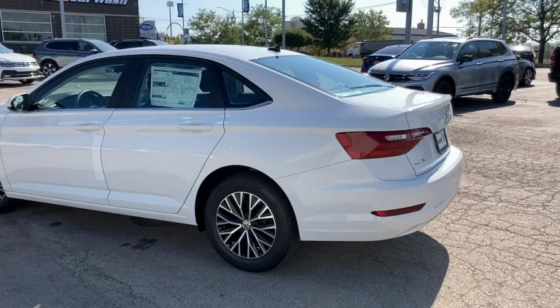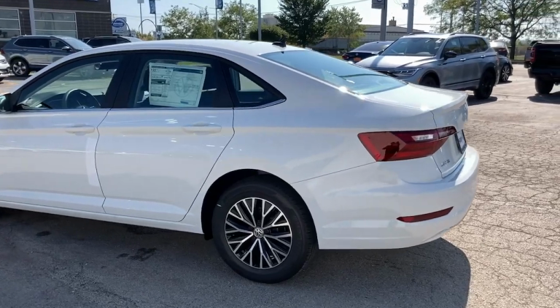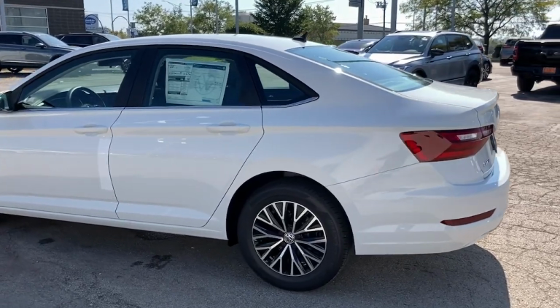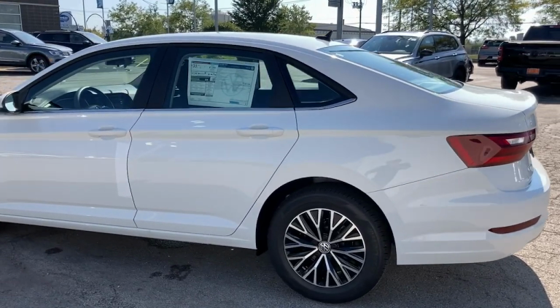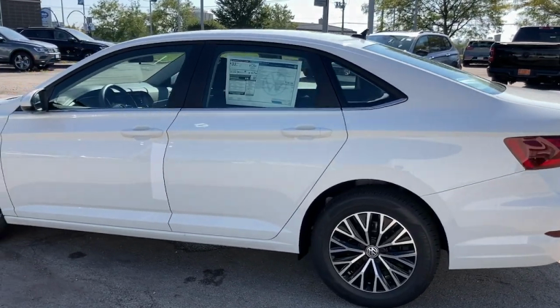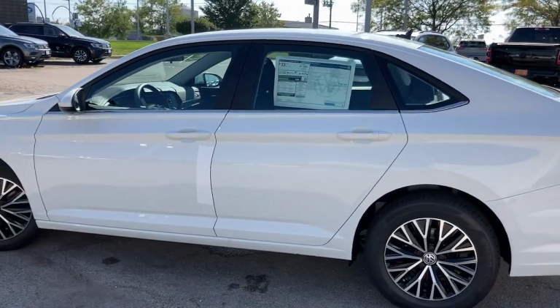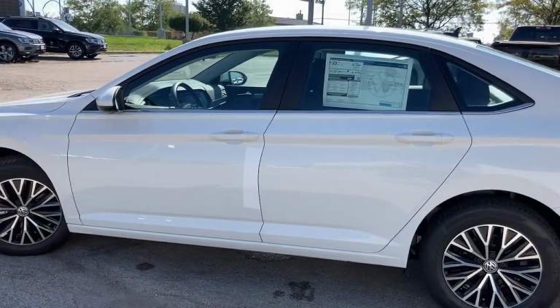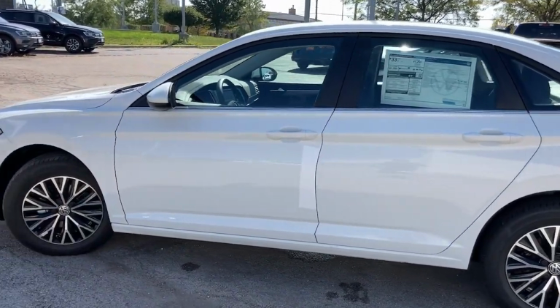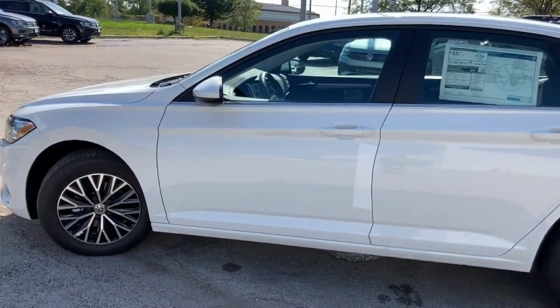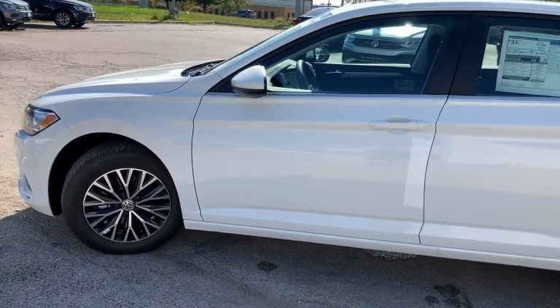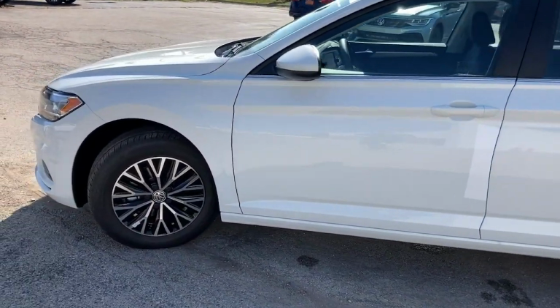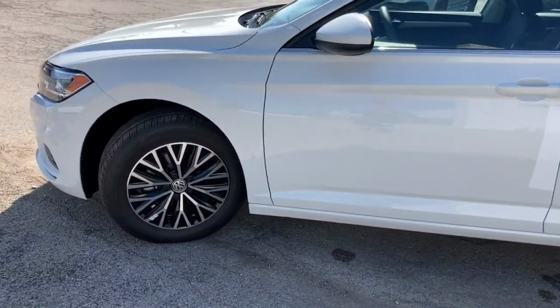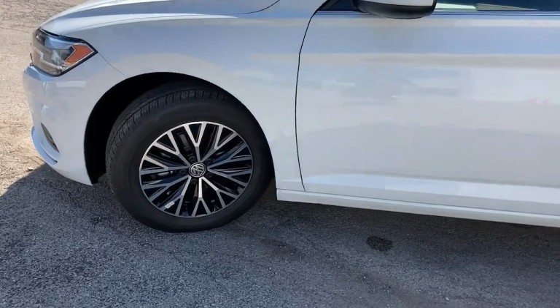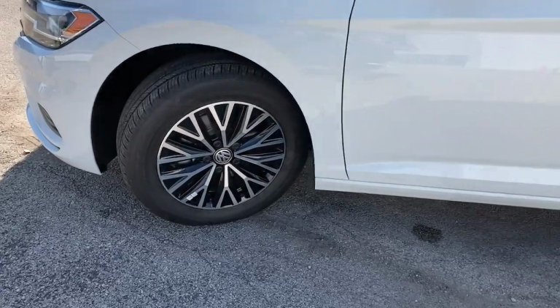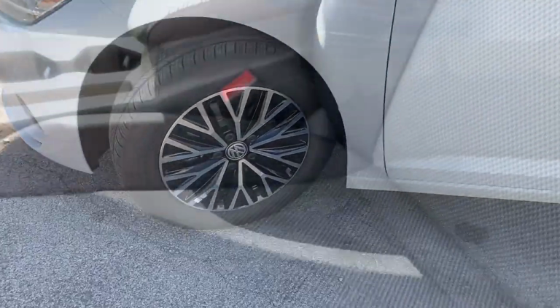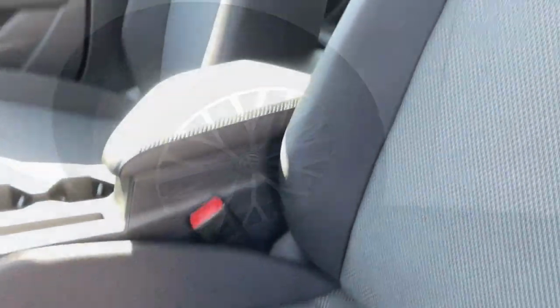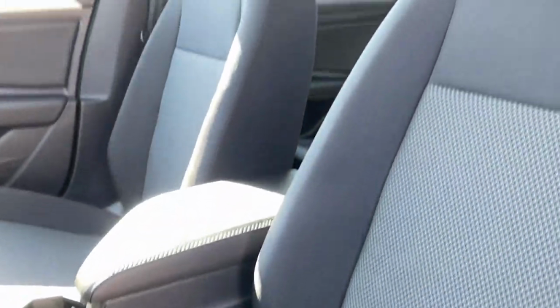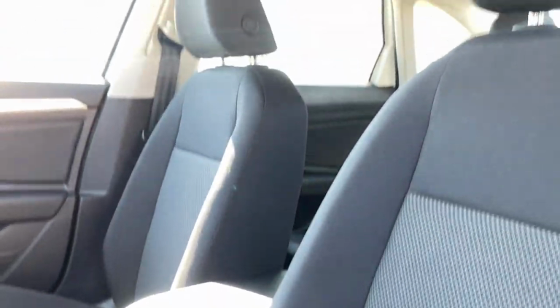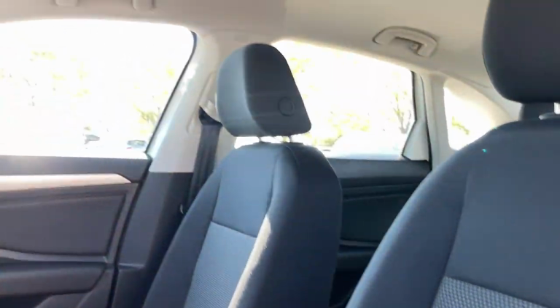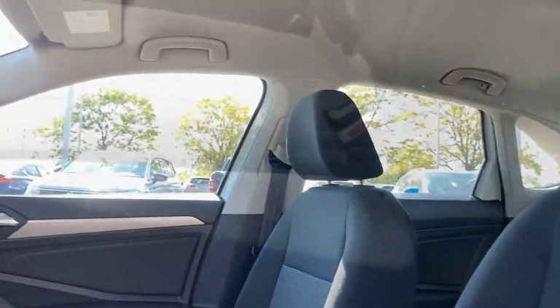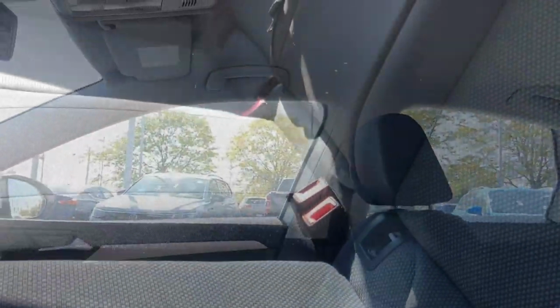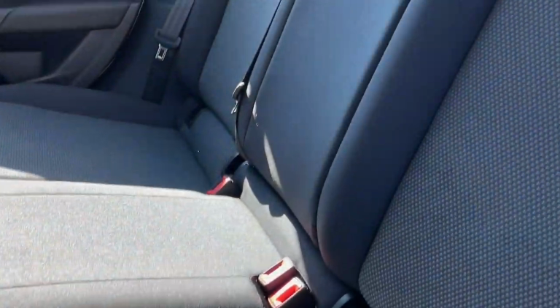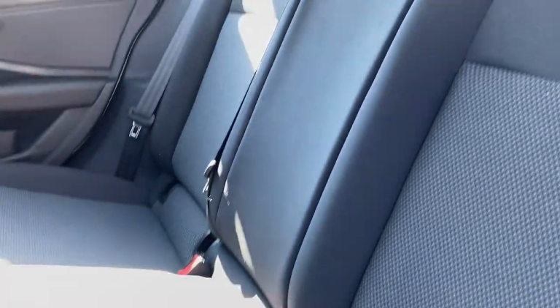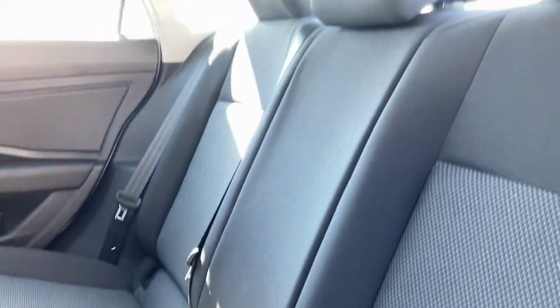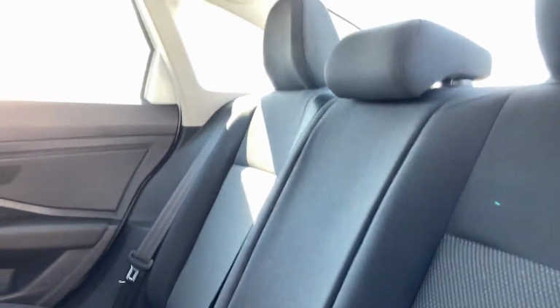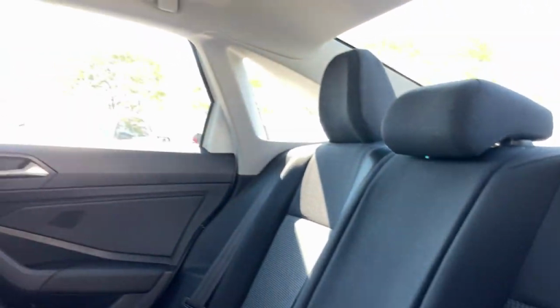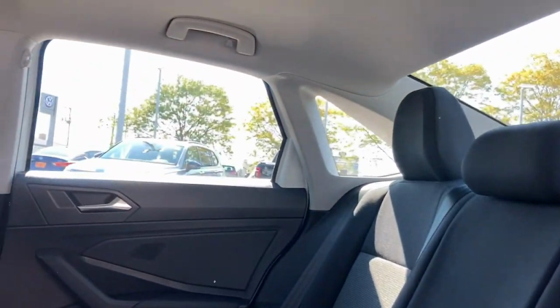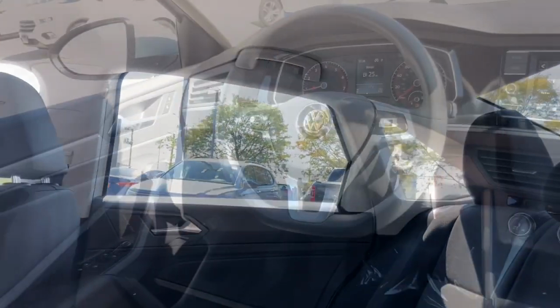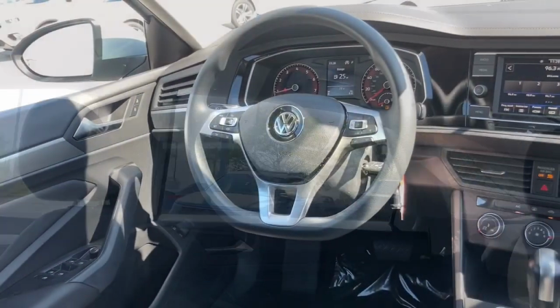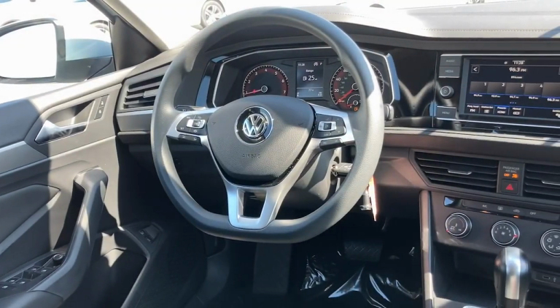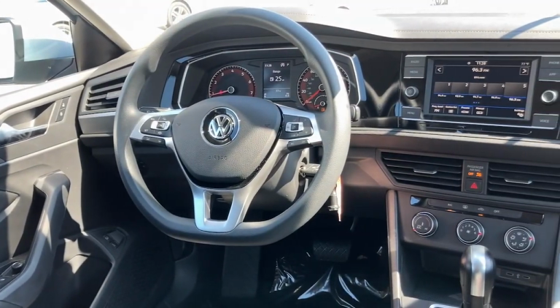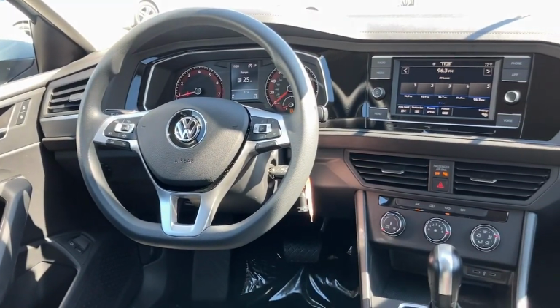The following are some of this vehicle's highlighted options: backup camera. Feel energized and confident in this well-equipped Jetta. Treat yourself to a test drive today. Our staff will toss you the keys and give you an outstanding customer experience.